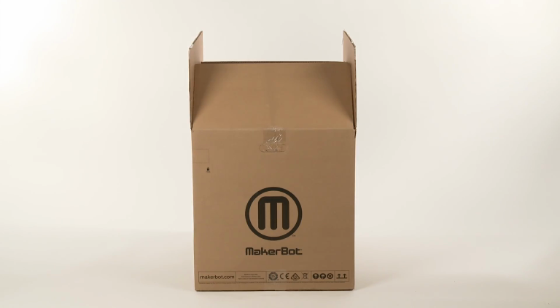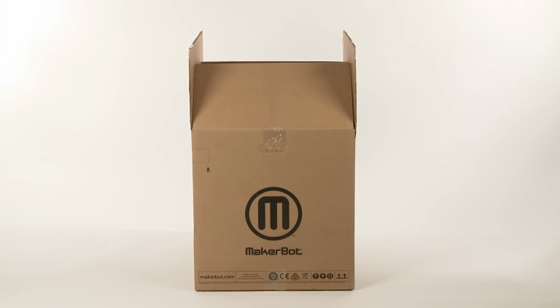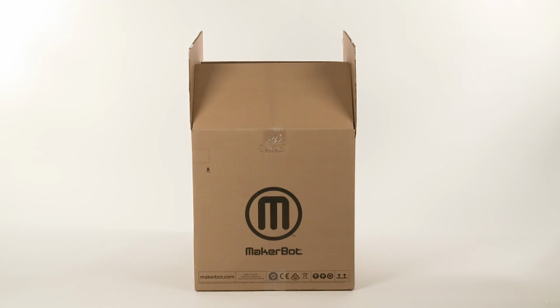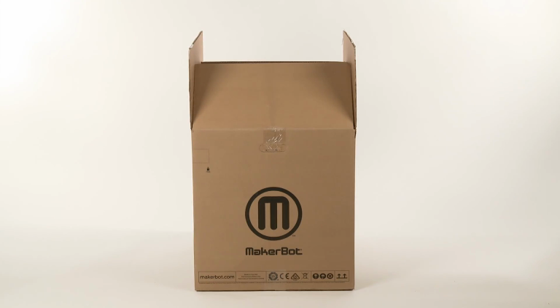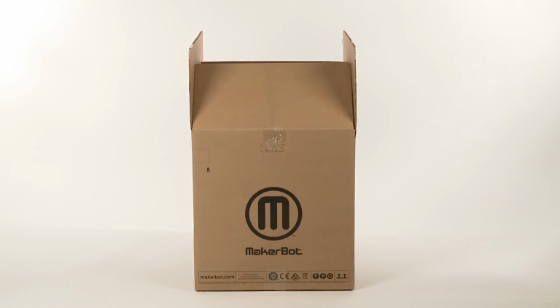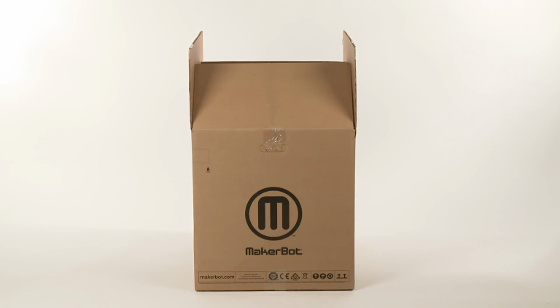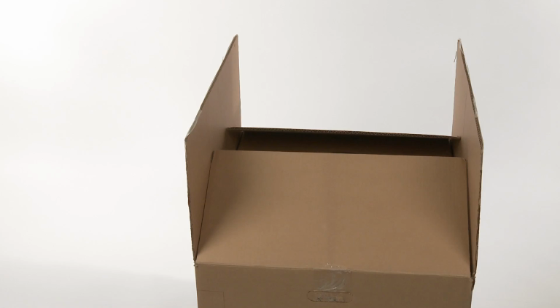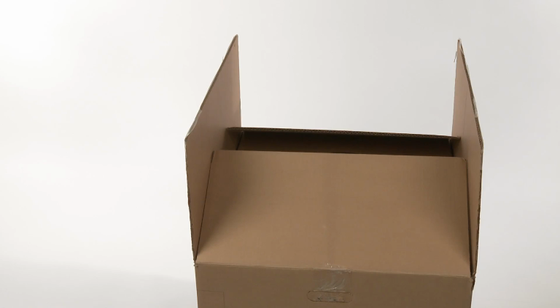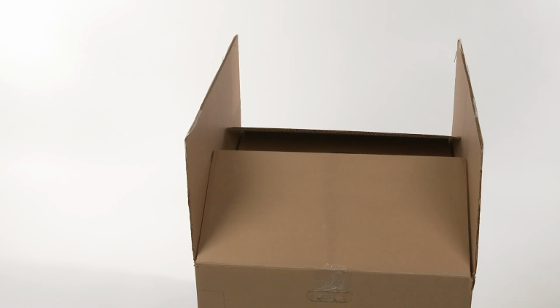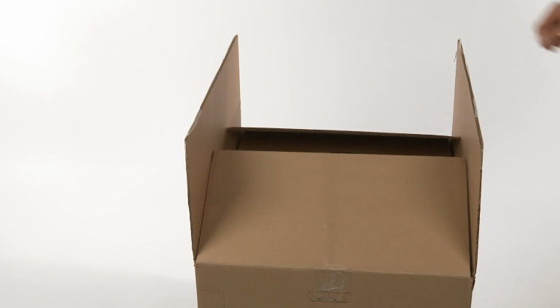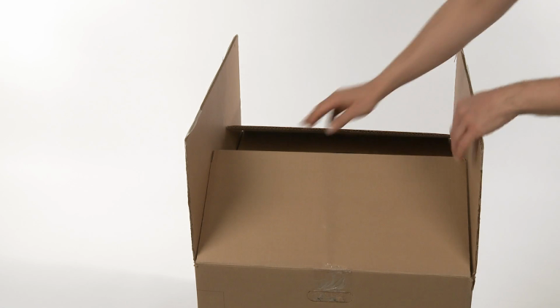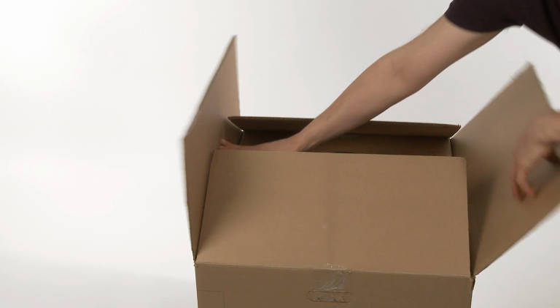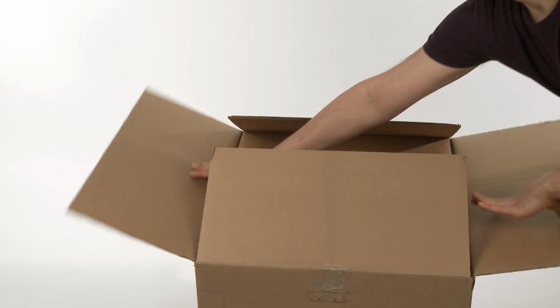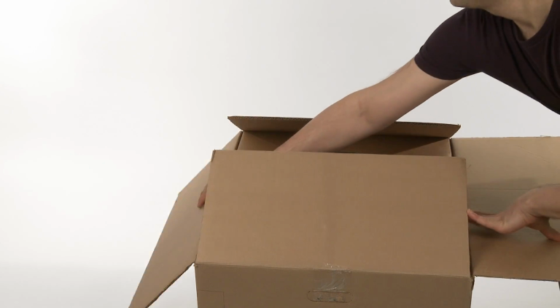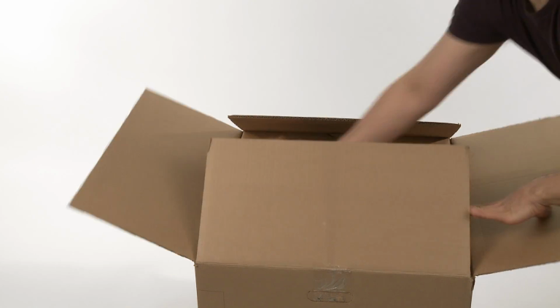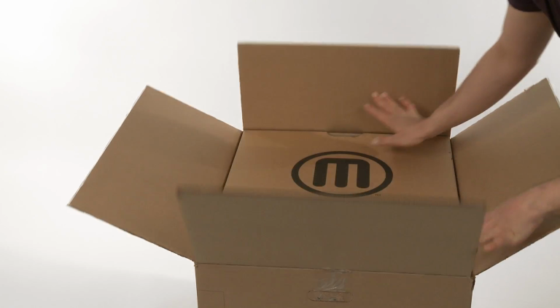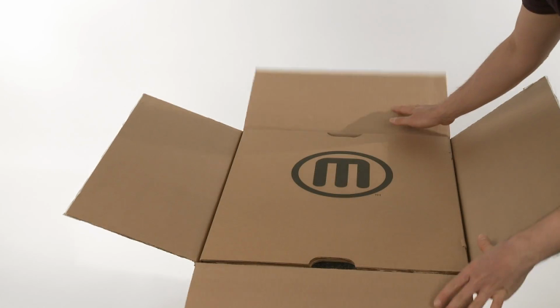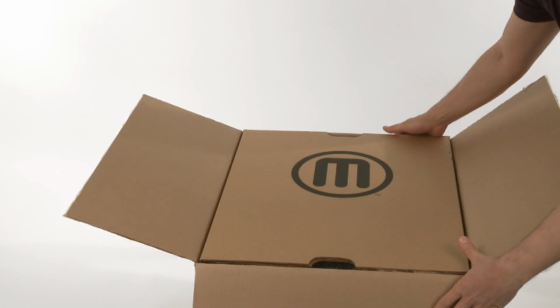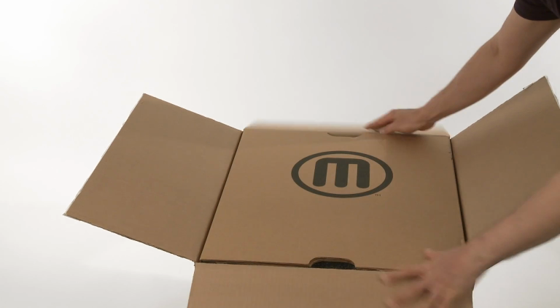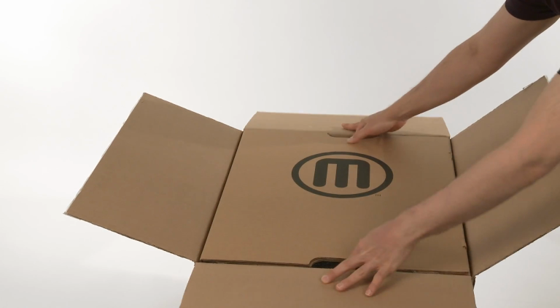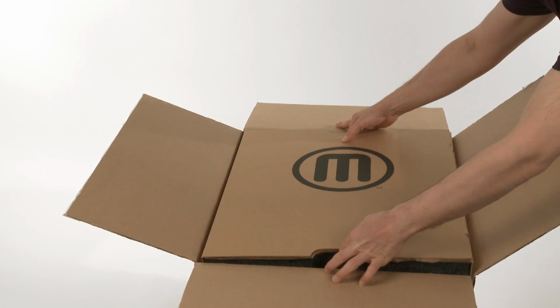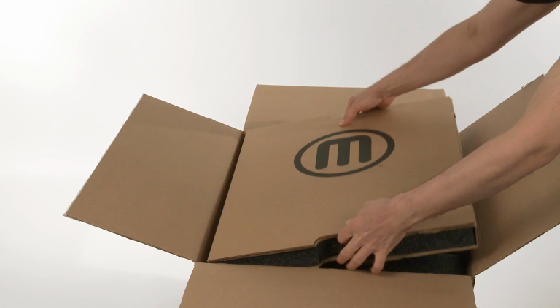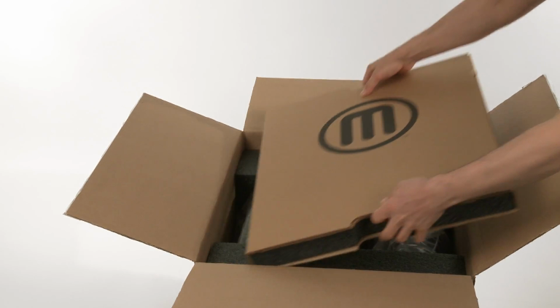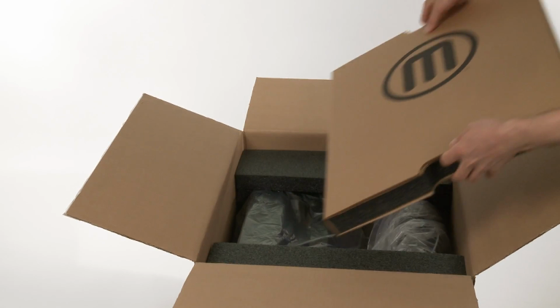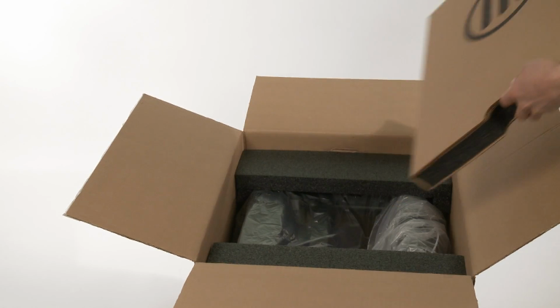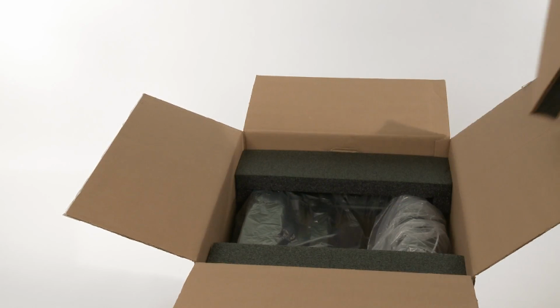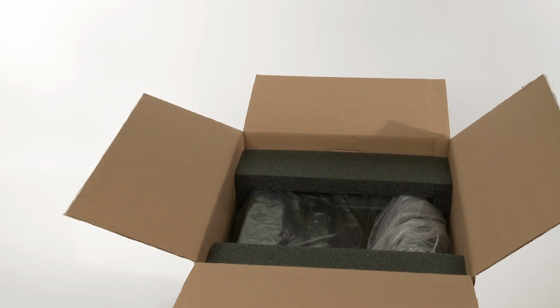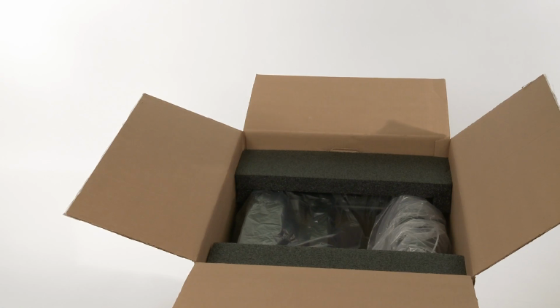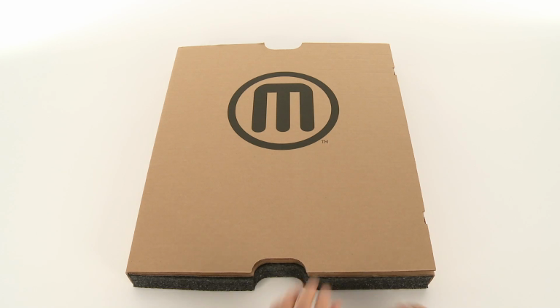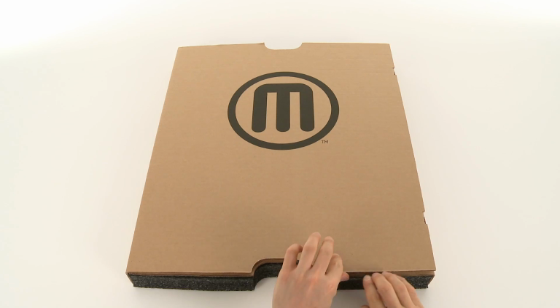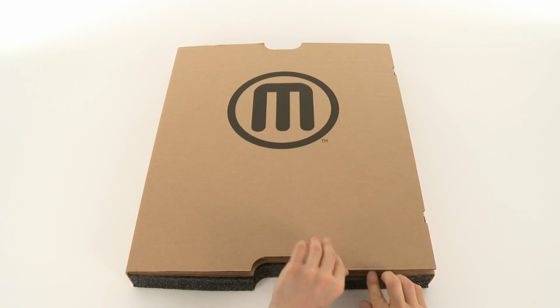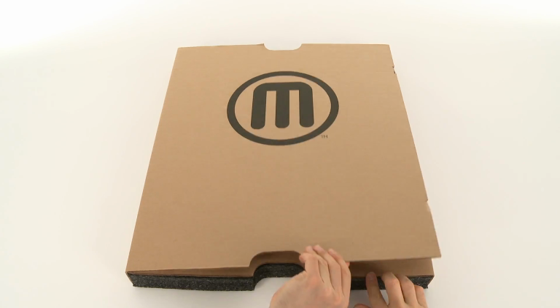Once you get the box open, take a look inside and you'll see the accessory tray sitting right on top. Let's open it up and see what's inside.